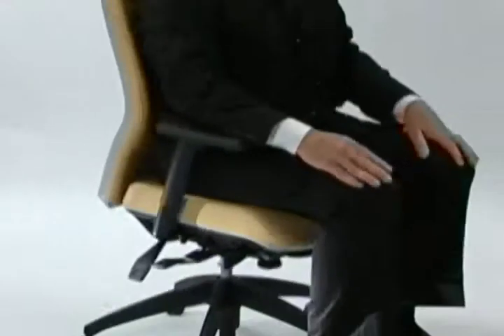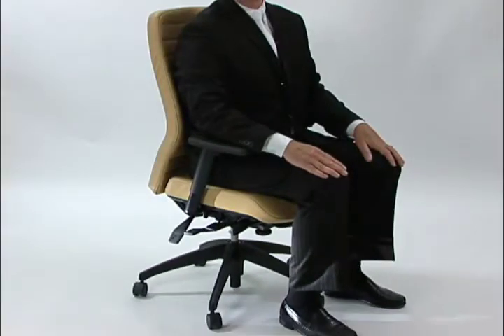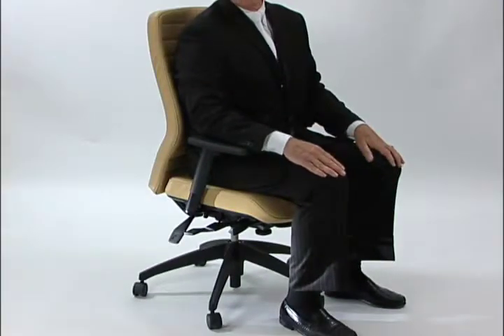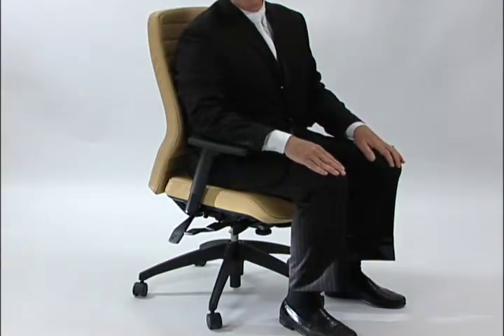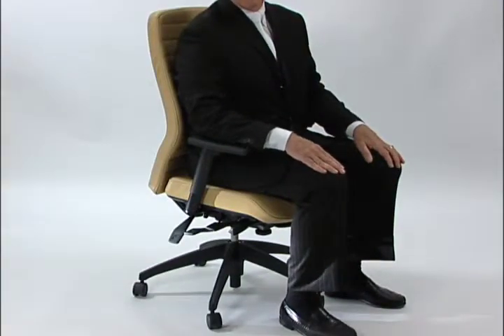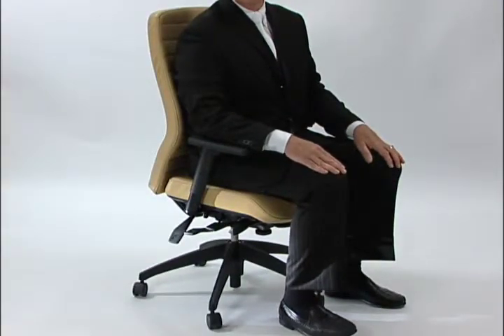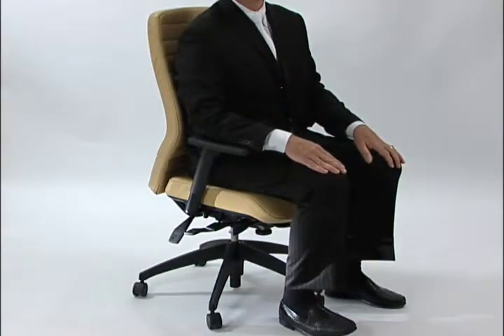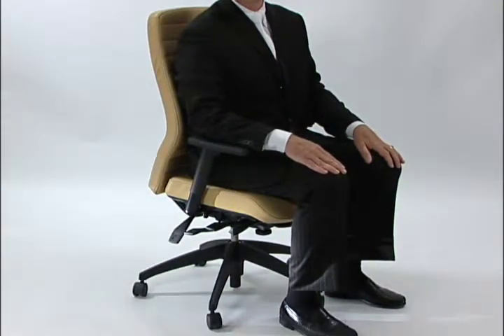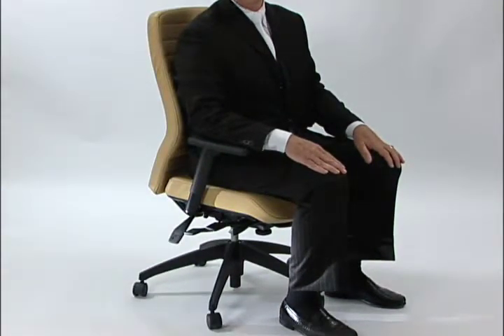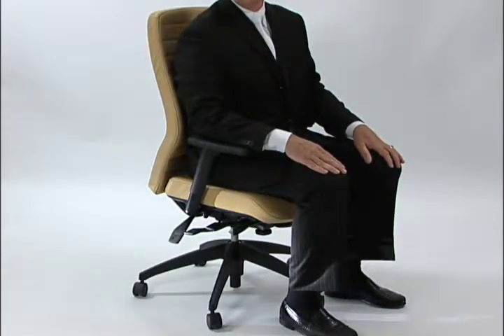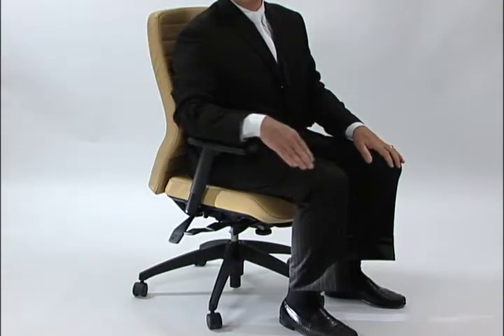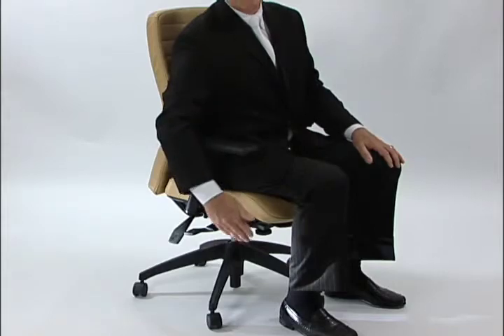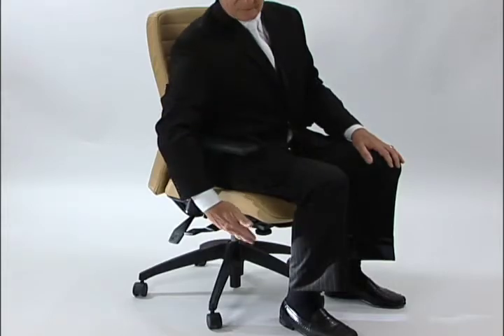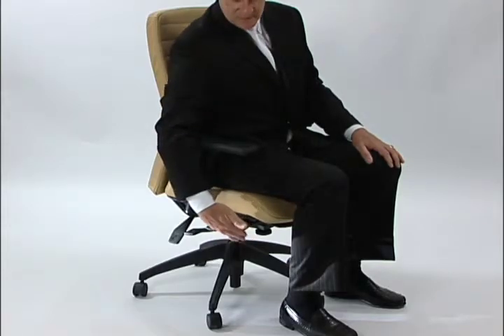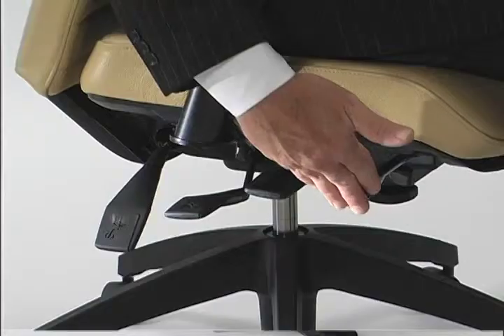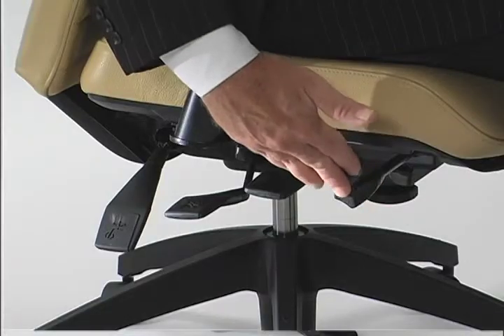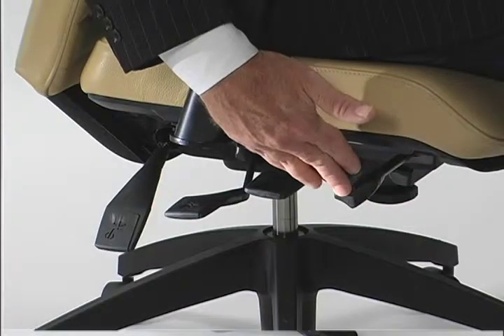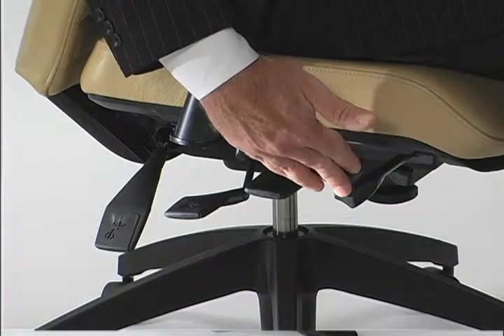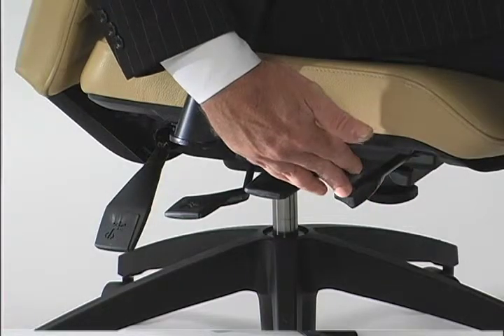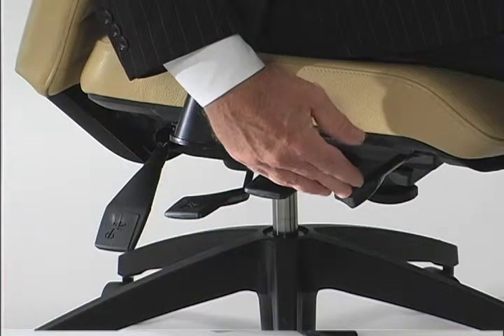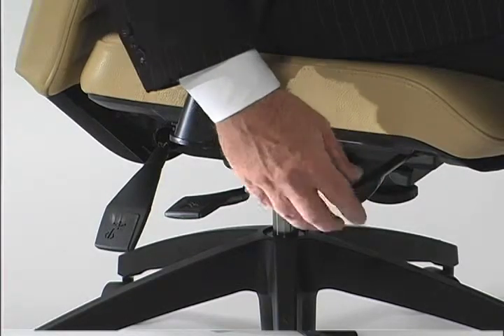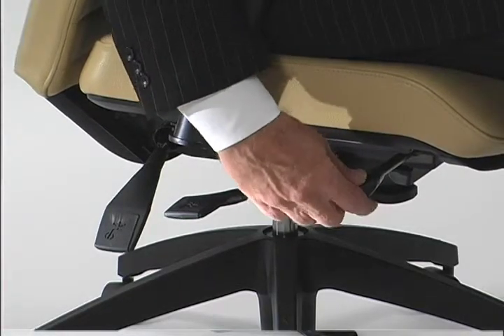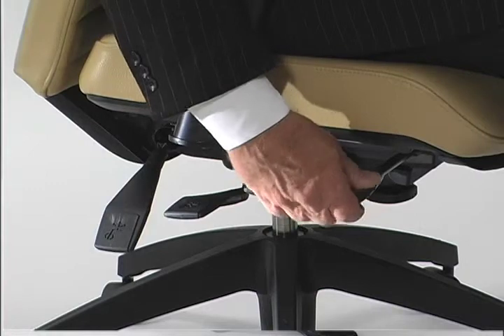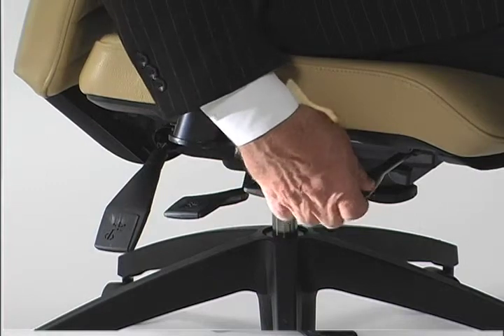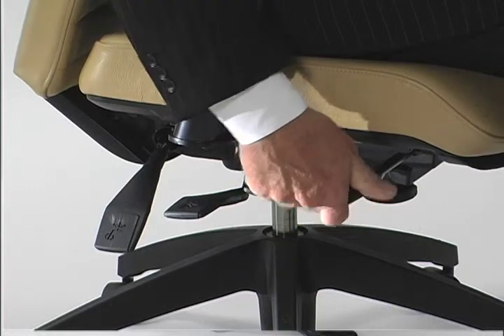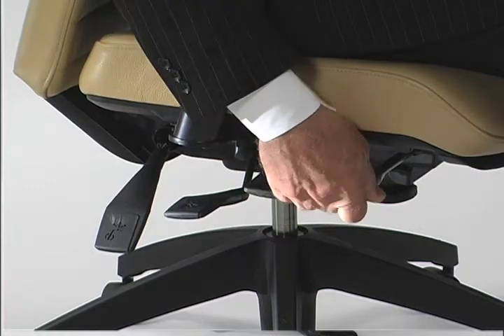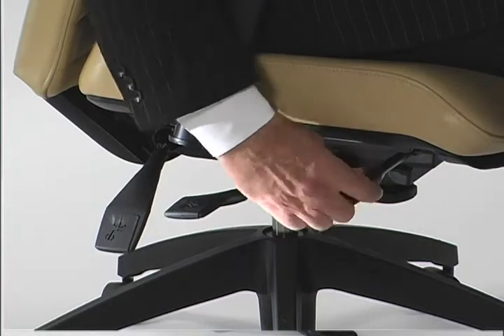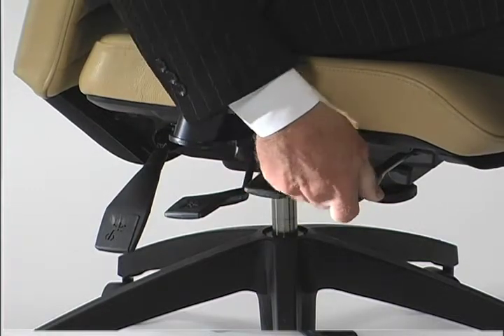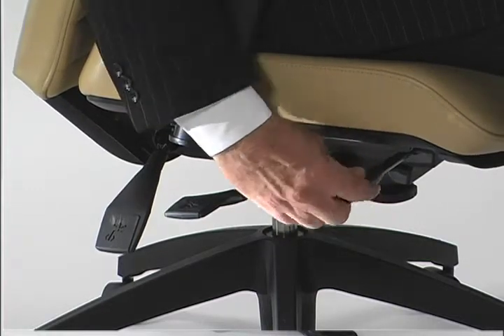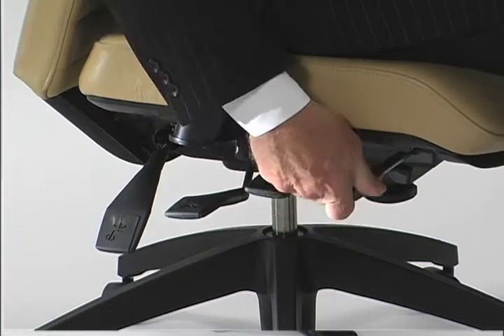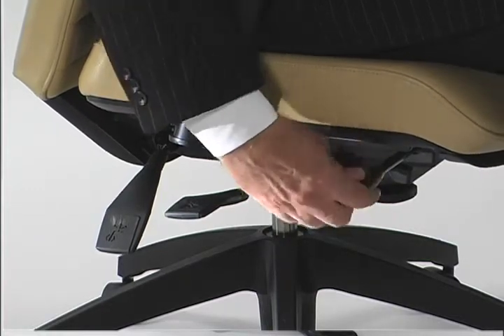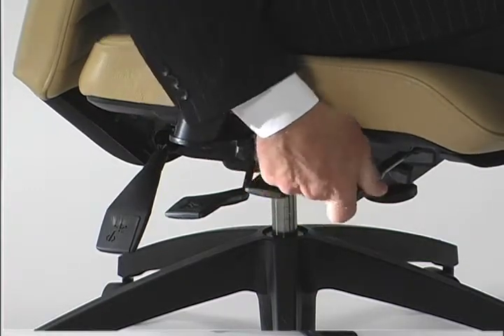Seat angle adjustment is an important feature on any office chair. Usually this is activated by a knob right at the front of the seat. In this case, by turning the knob several times, you're actually changing the angle of the seat.